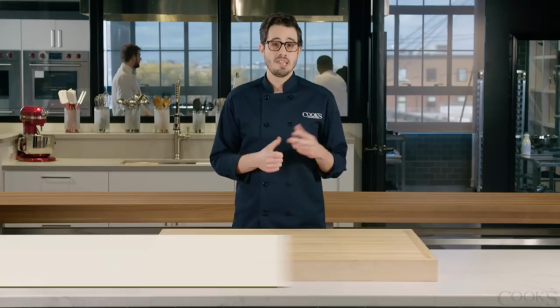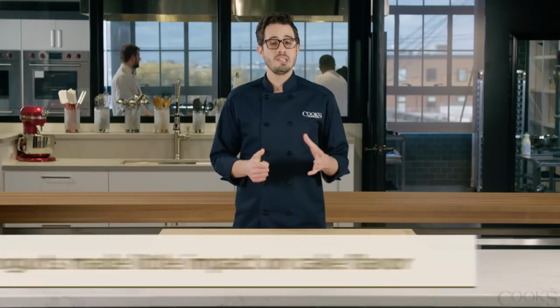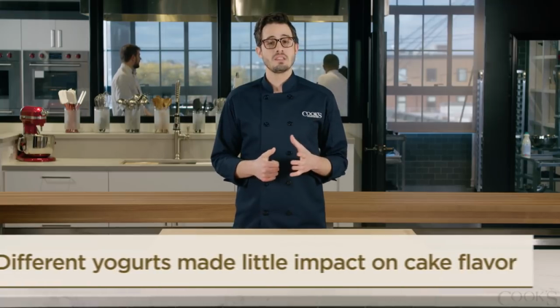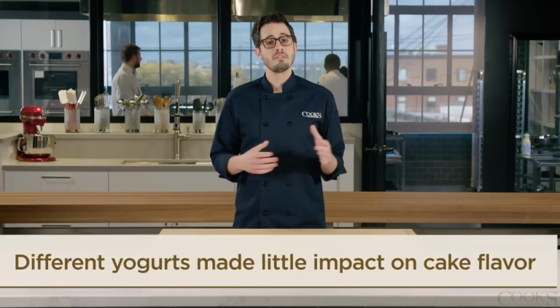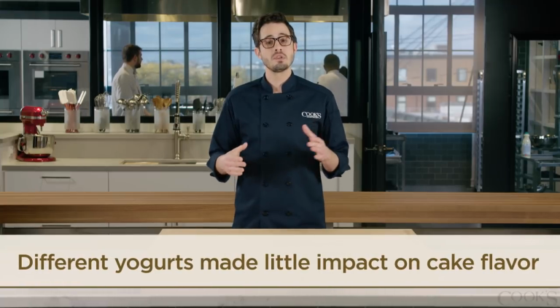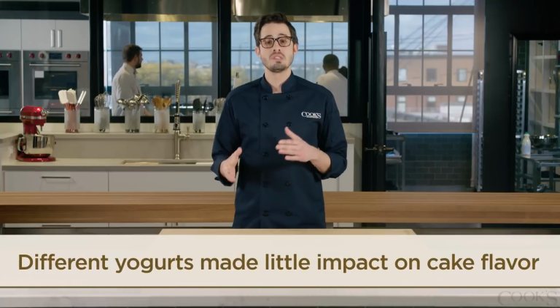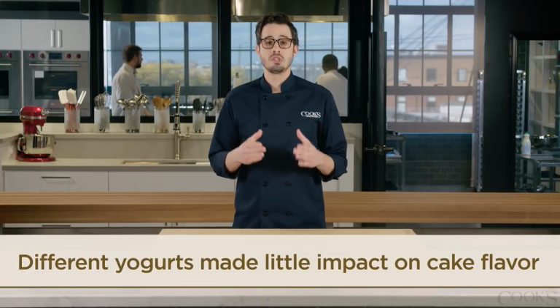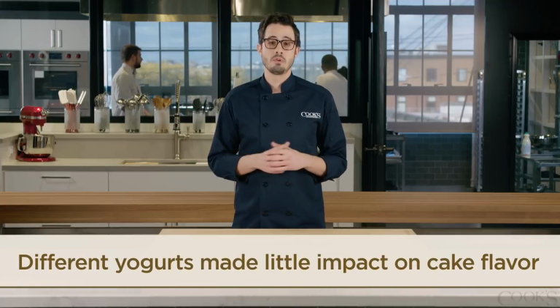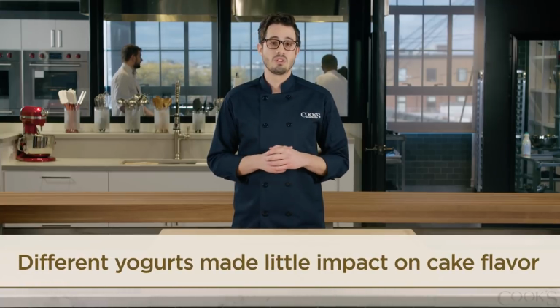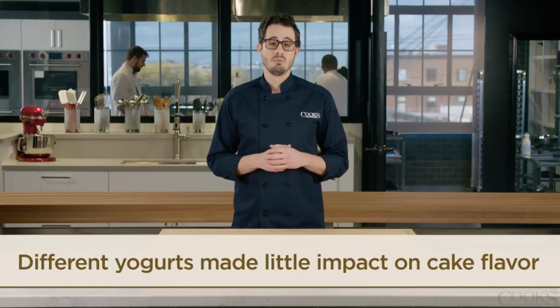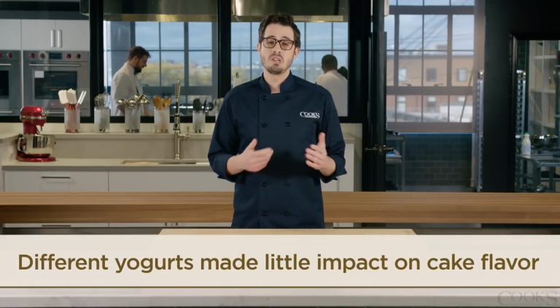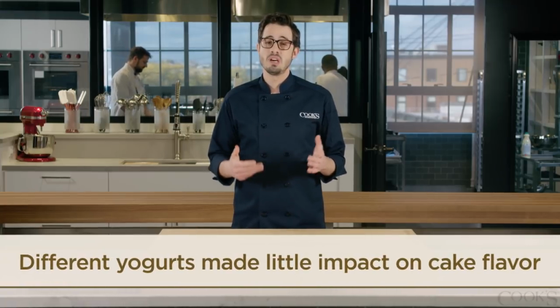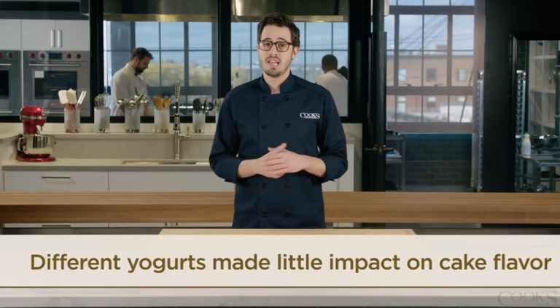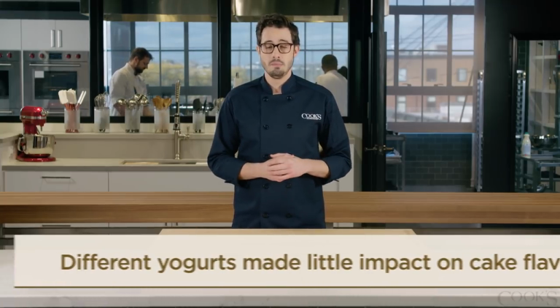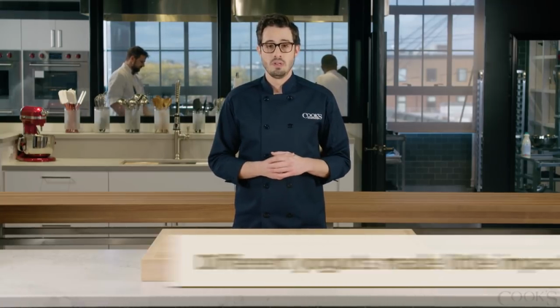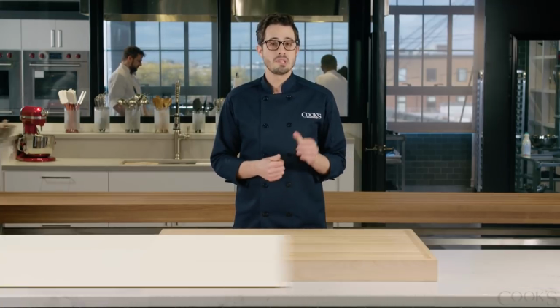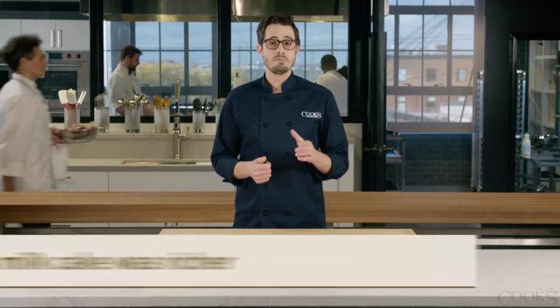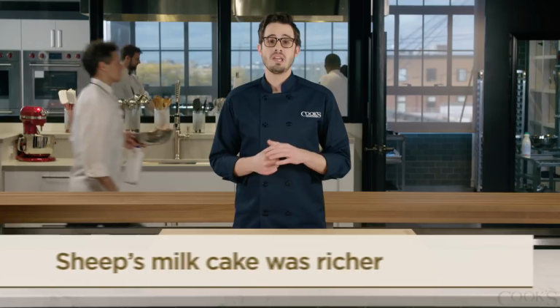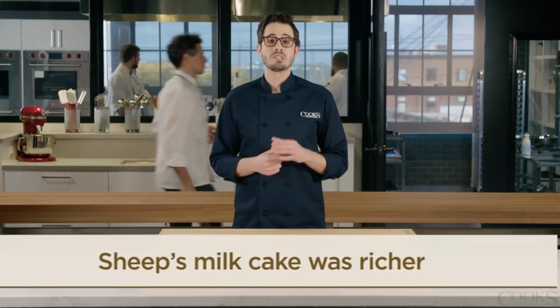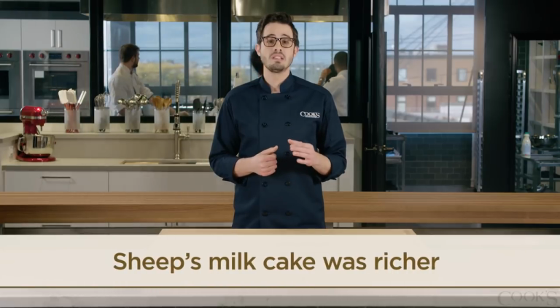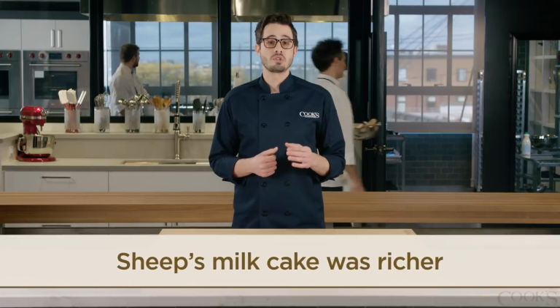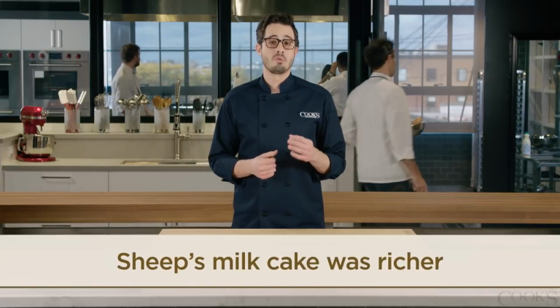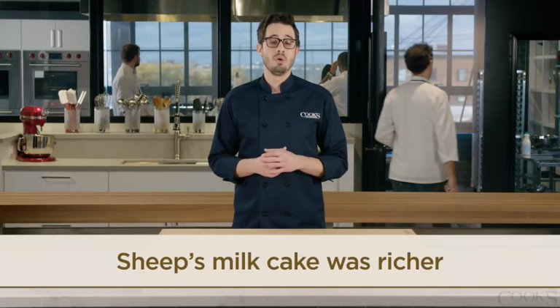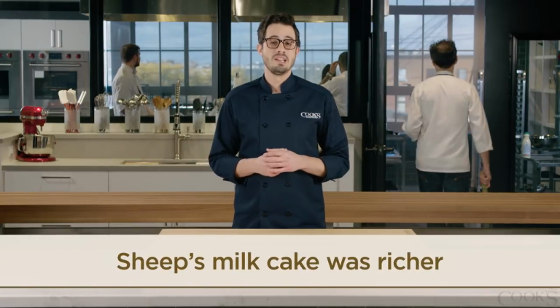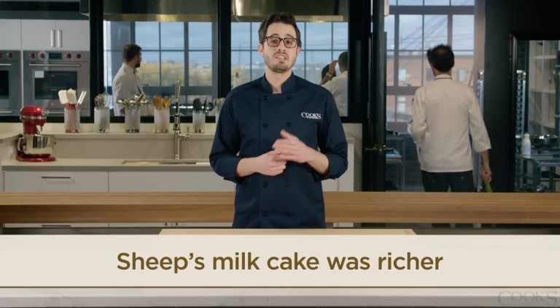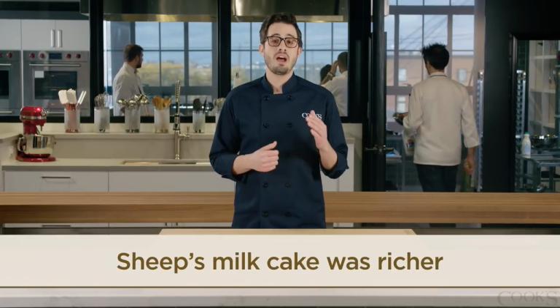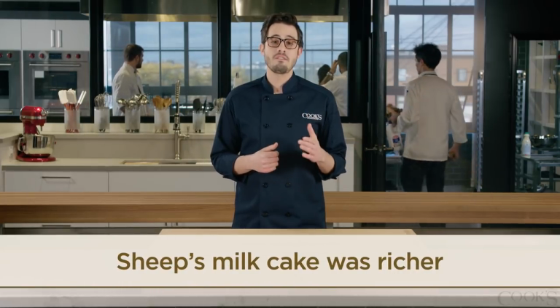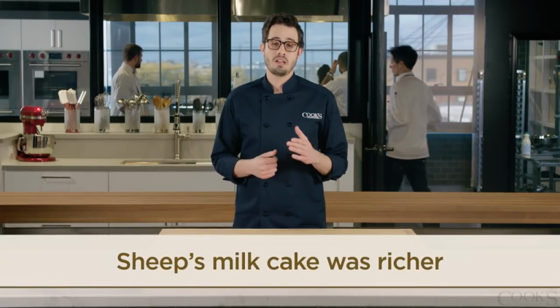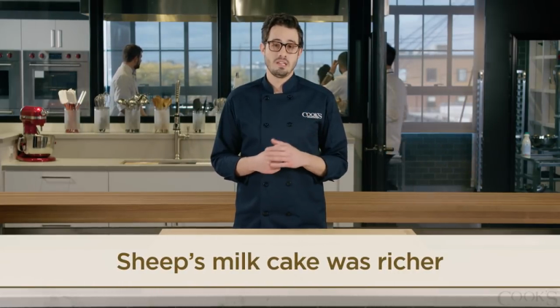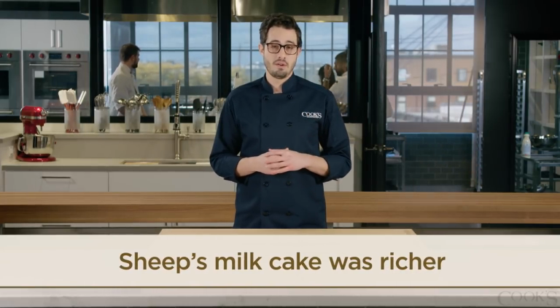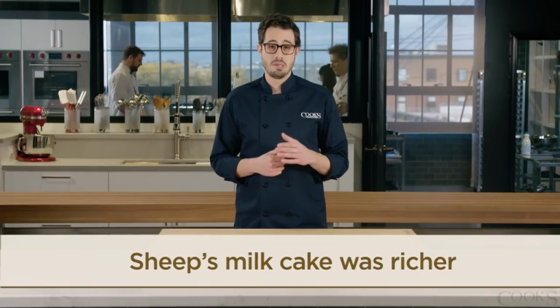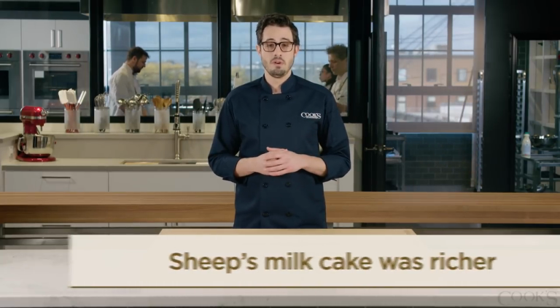In the bundt cake, the flavors of the goat's and sheep's milk yogurts were pretty much undetectable, but the sheep's milk cake was slightly richer and more moist, thanks to a higher fat content found in sheep's milk.